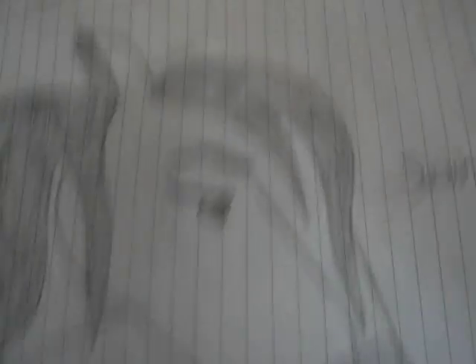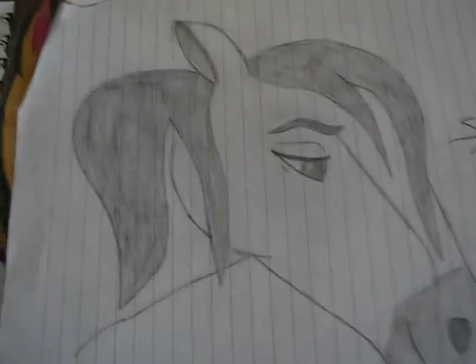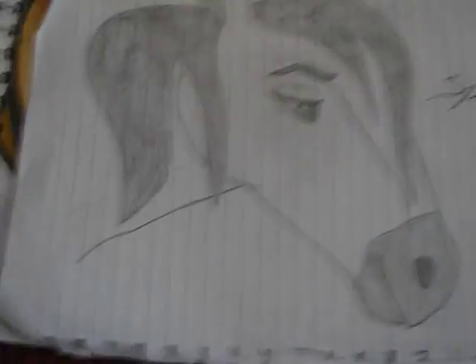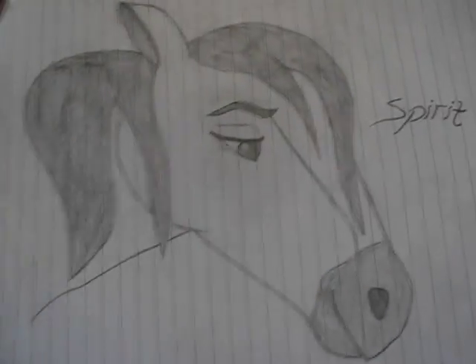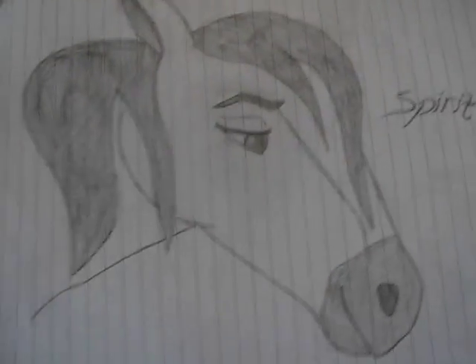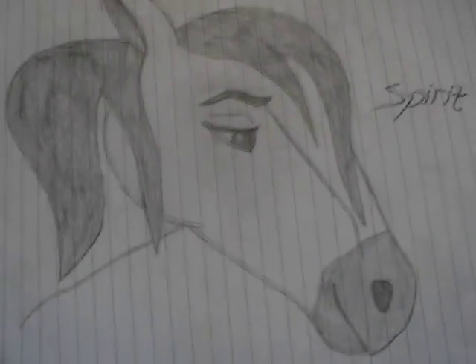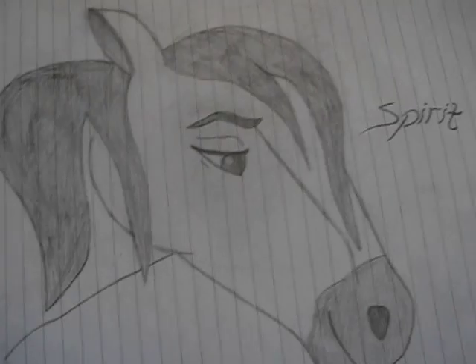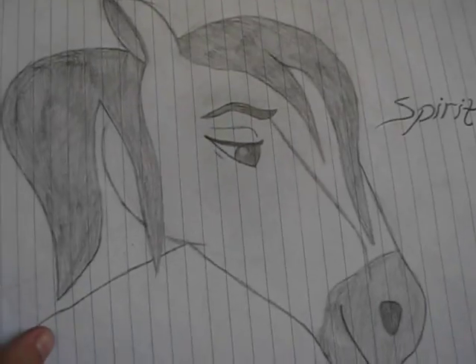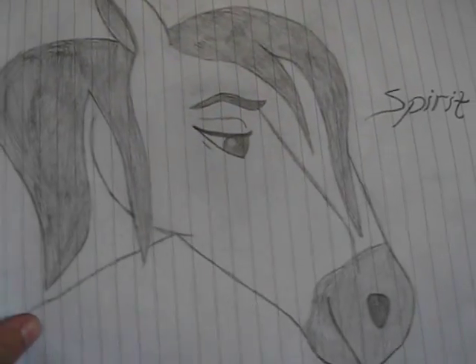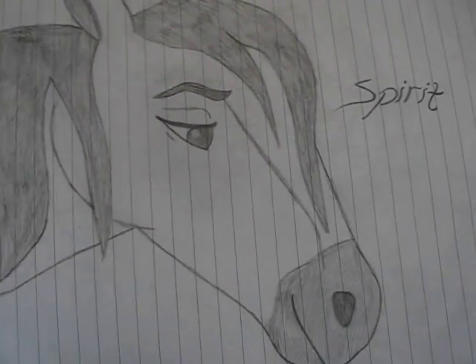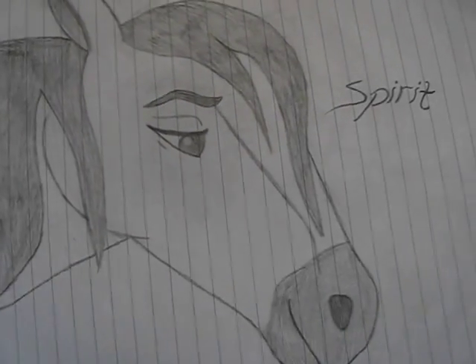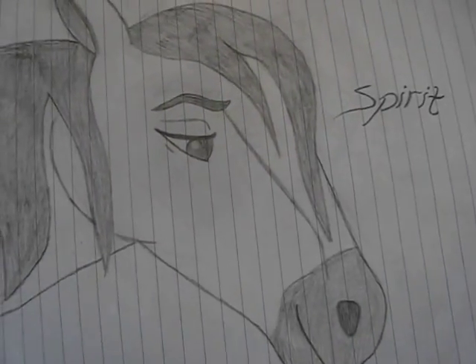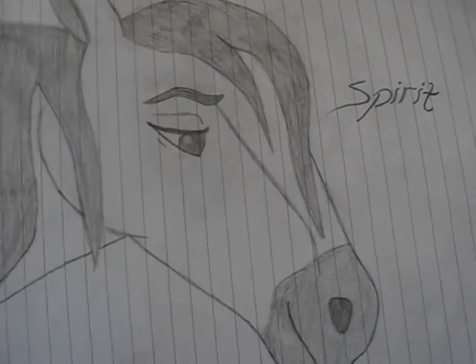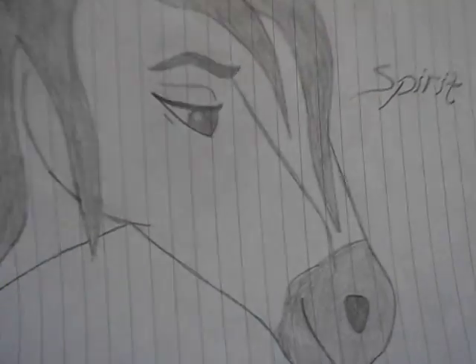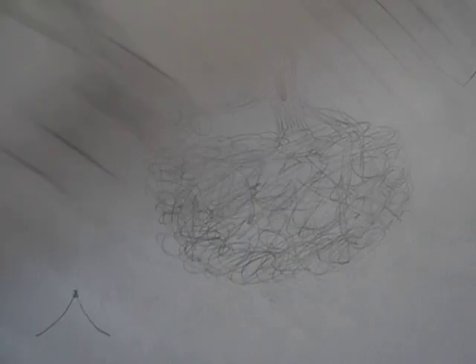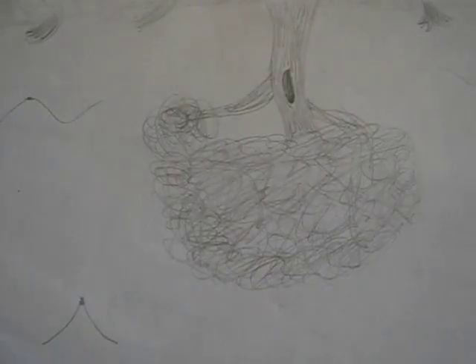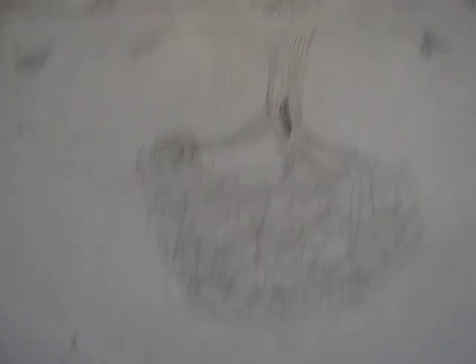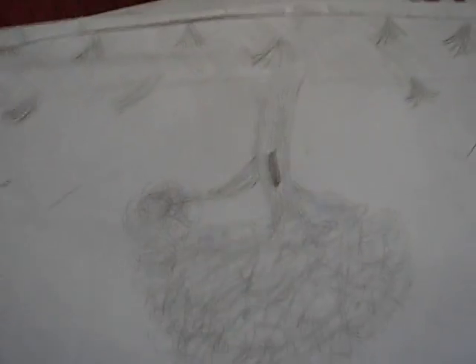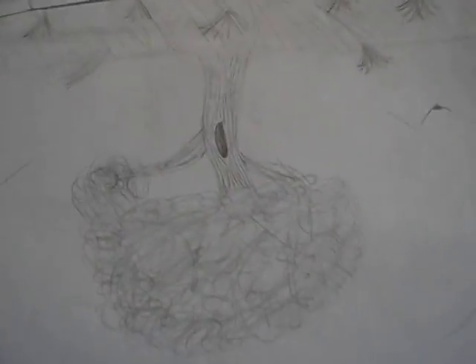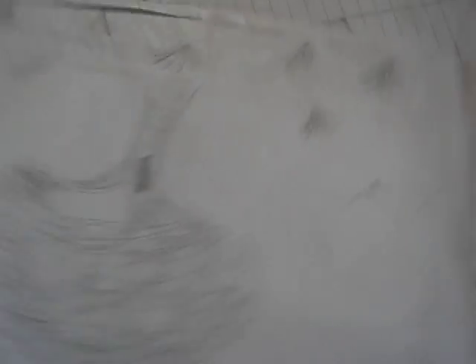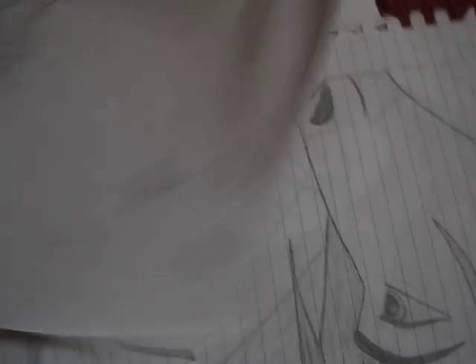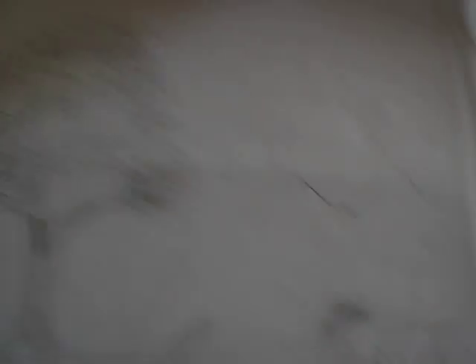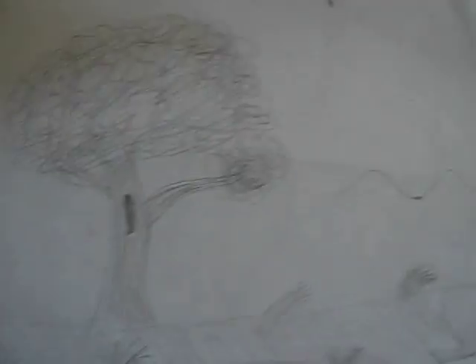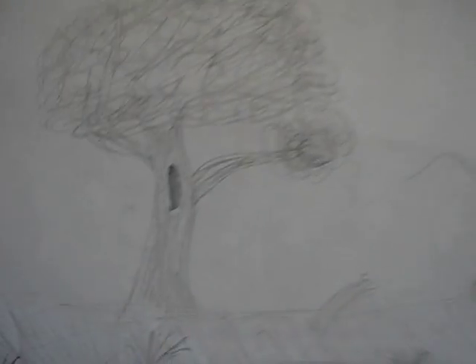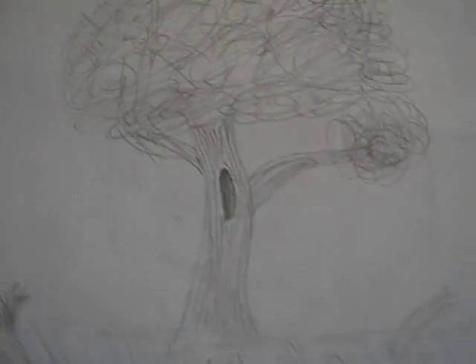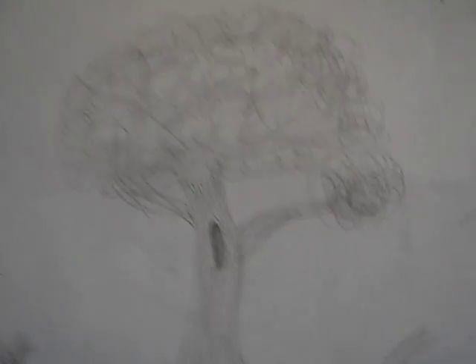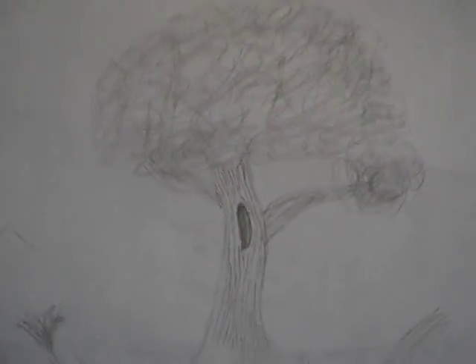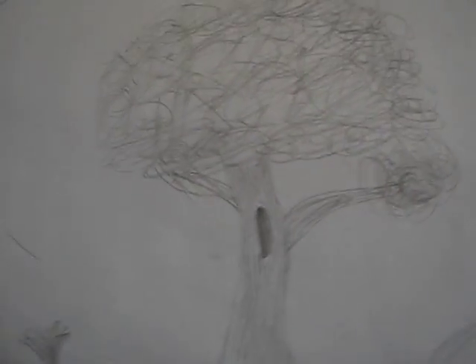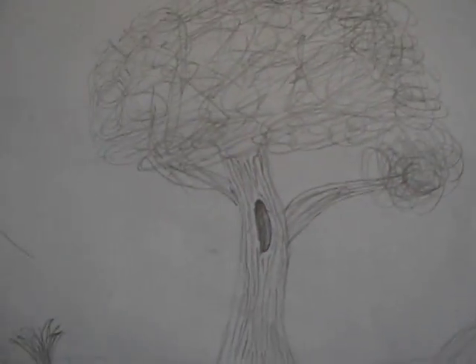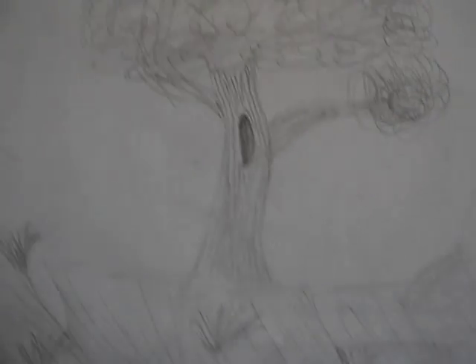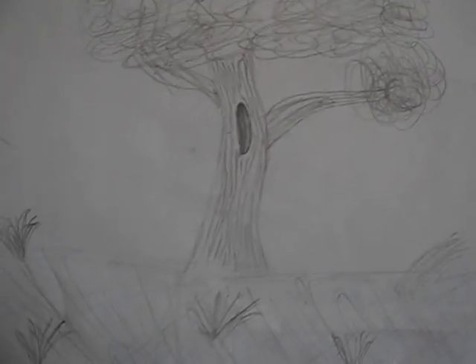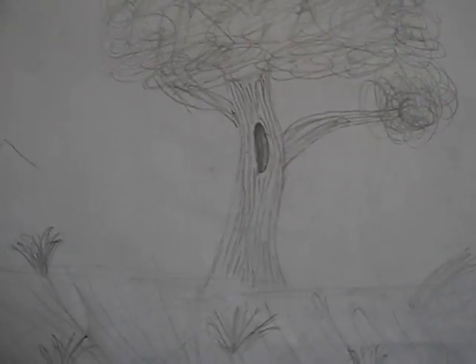This picture of Spirit, and then a tree — I think it's quite good.